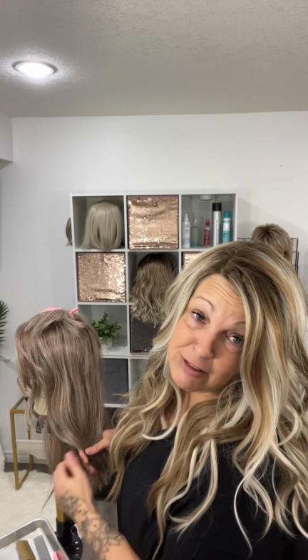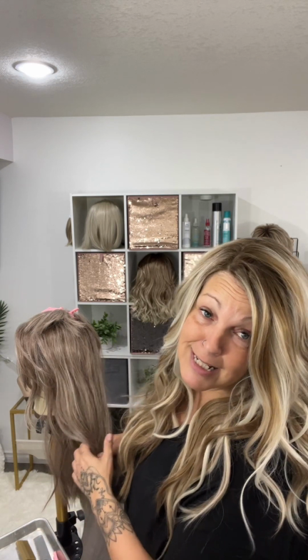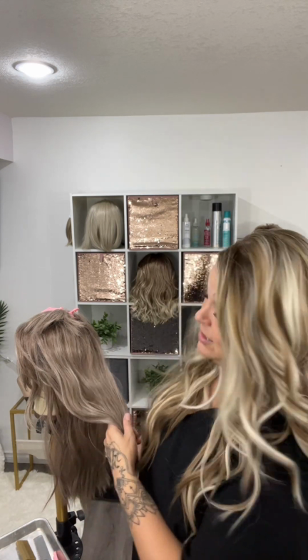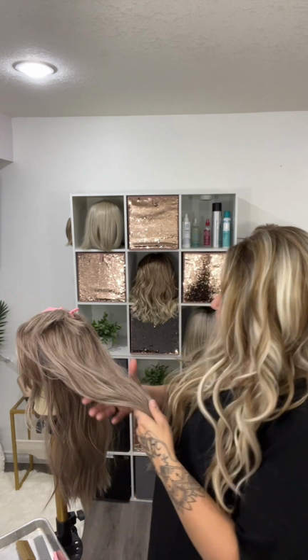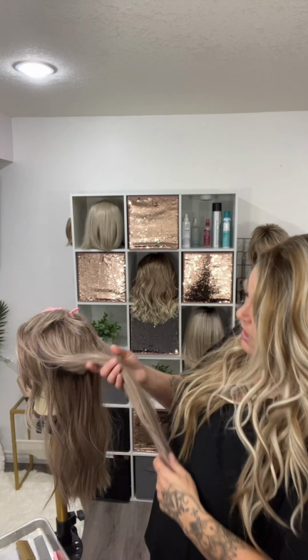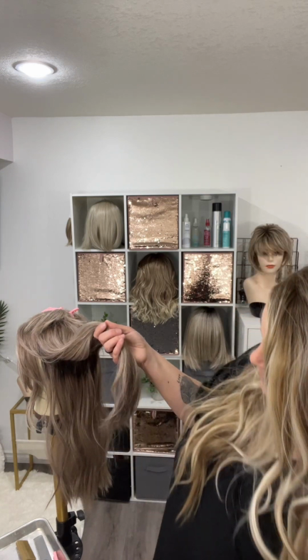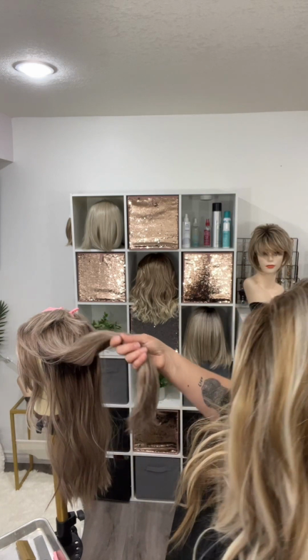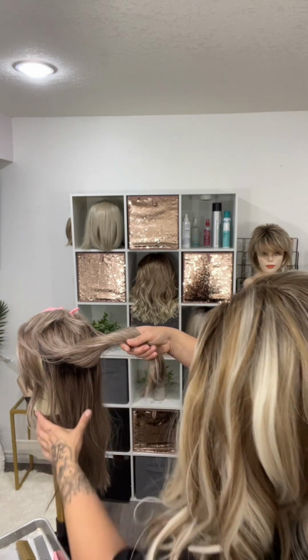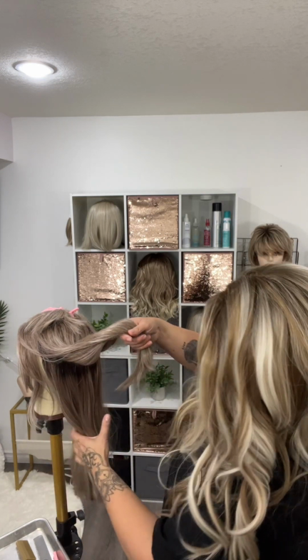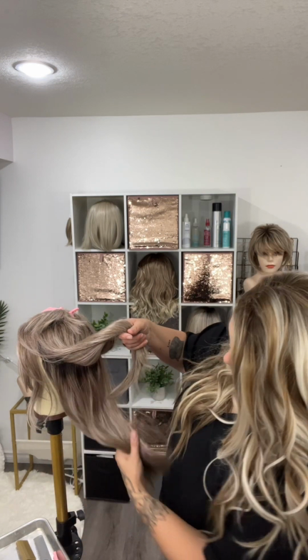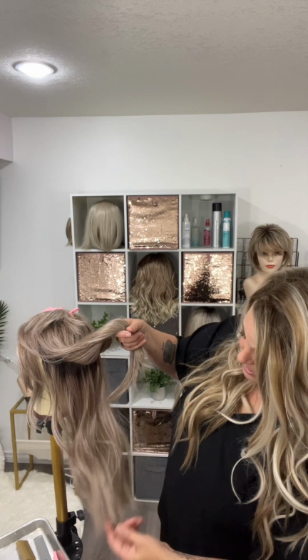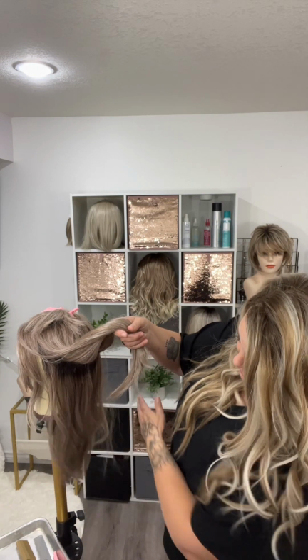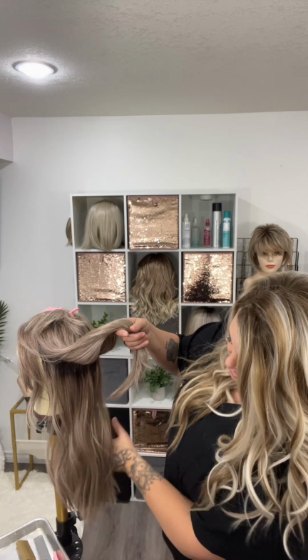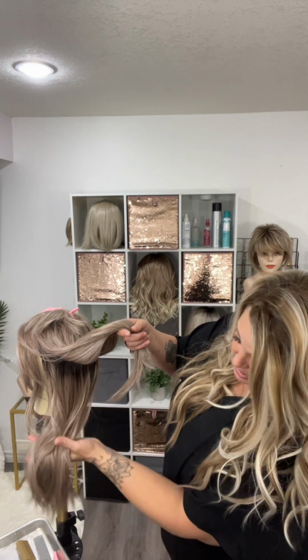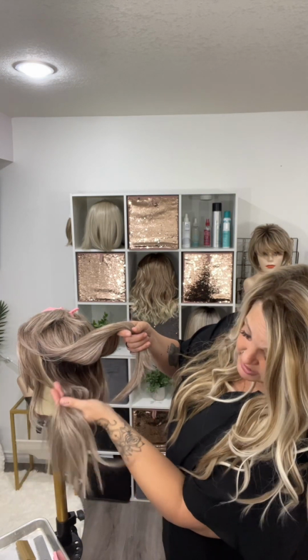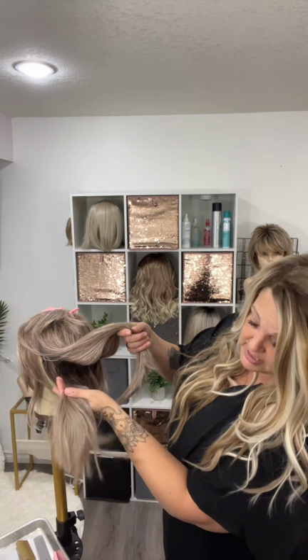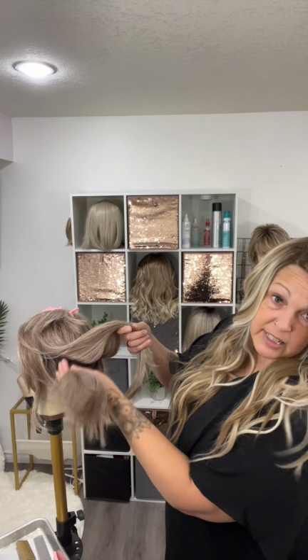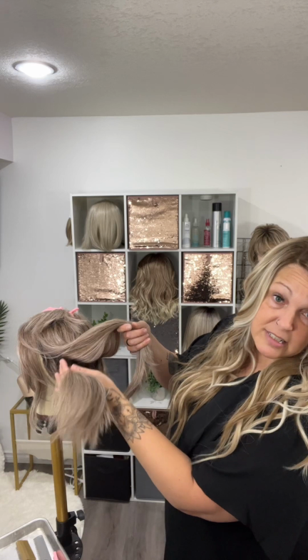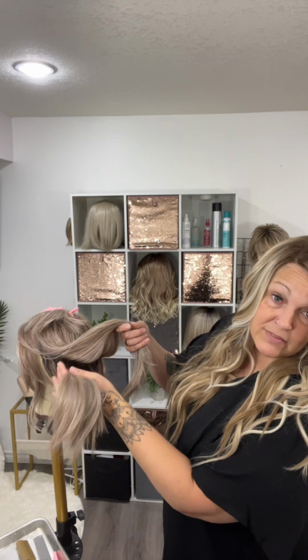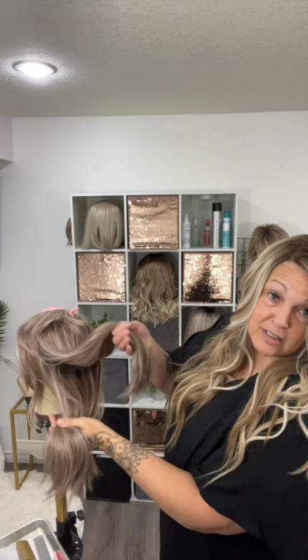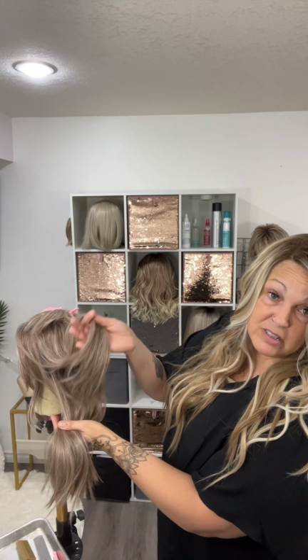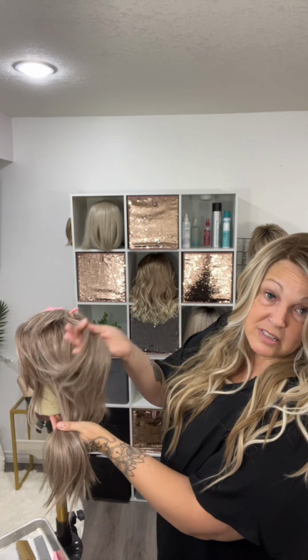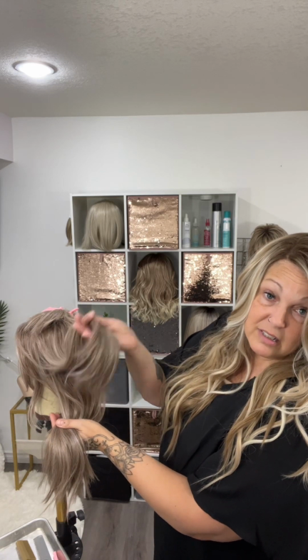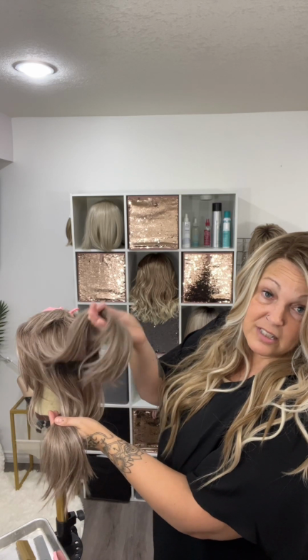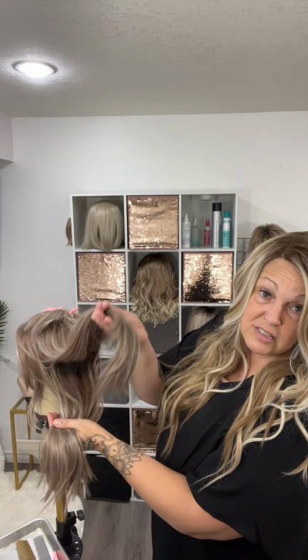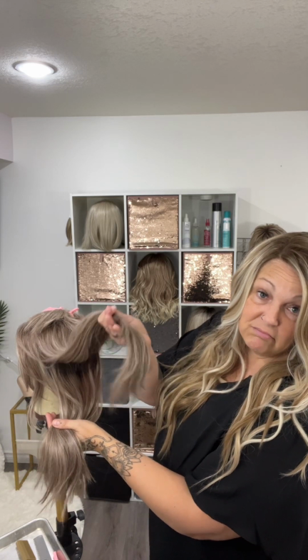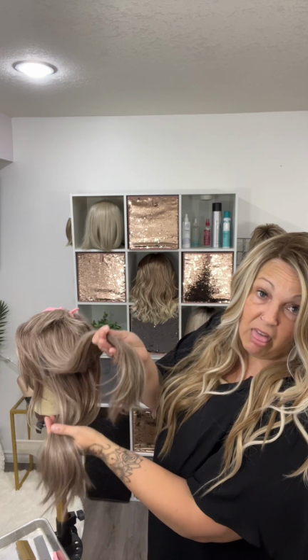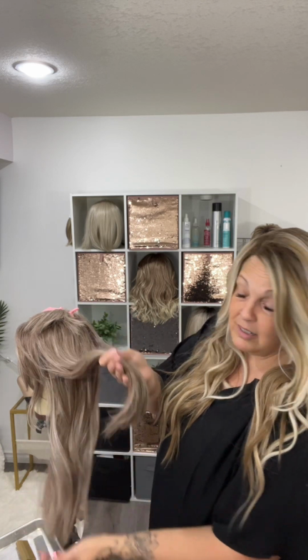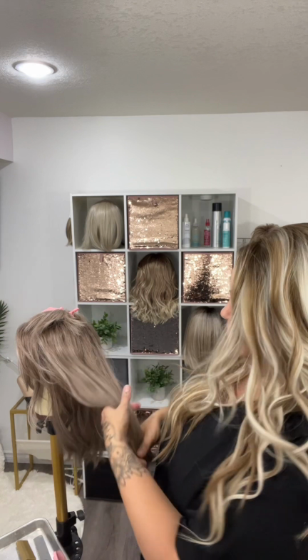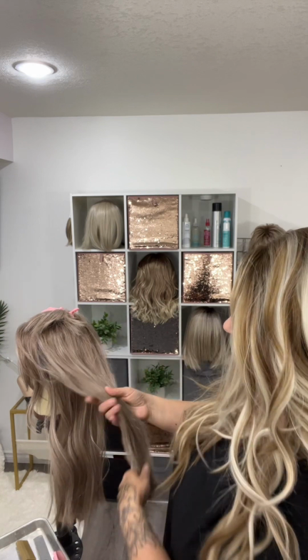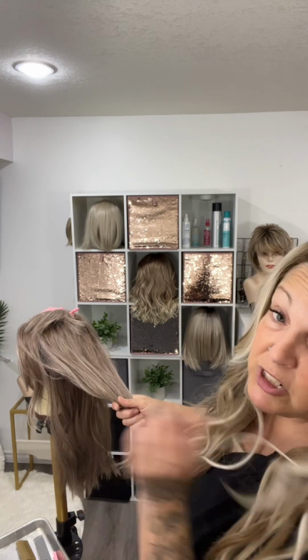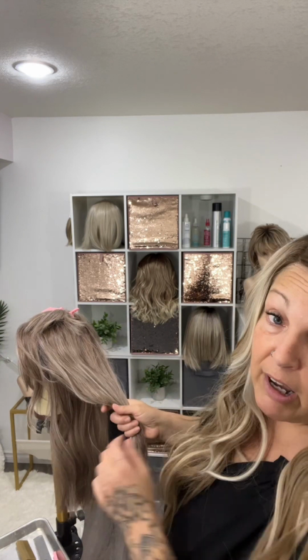I started on this already — I've done this much. You guys can already see the difference of that compared to this, because just yeah. So I'm going to show you how I do this.